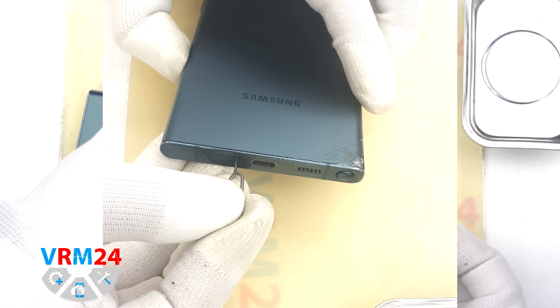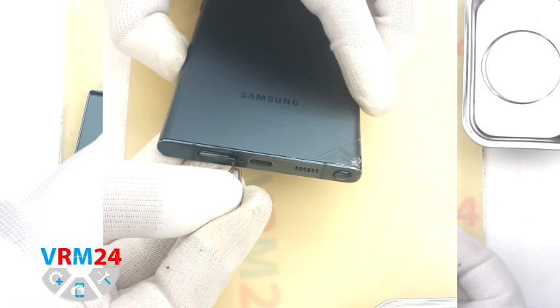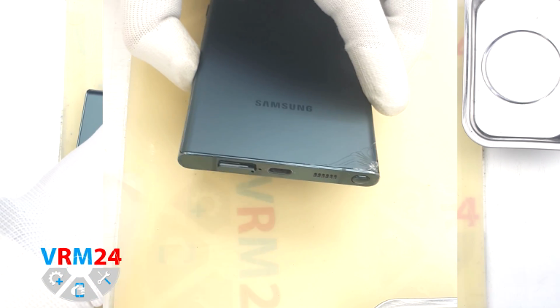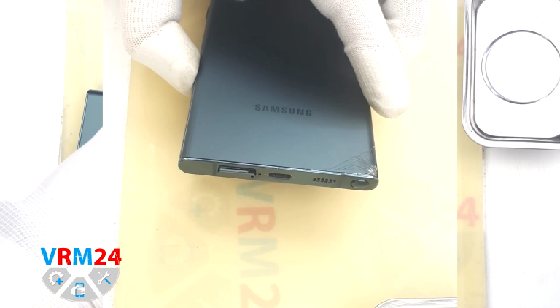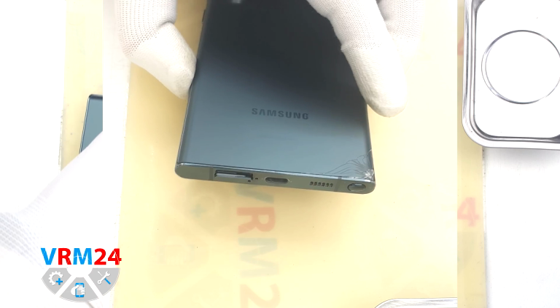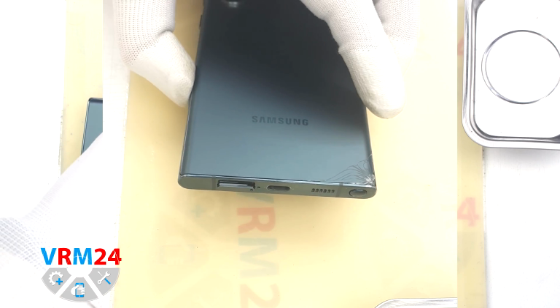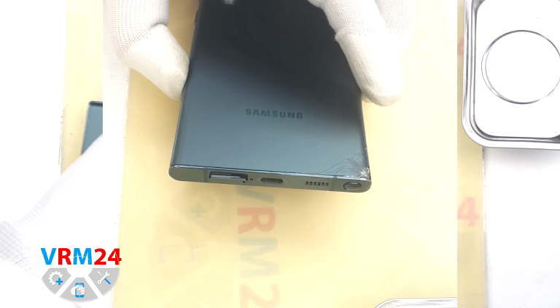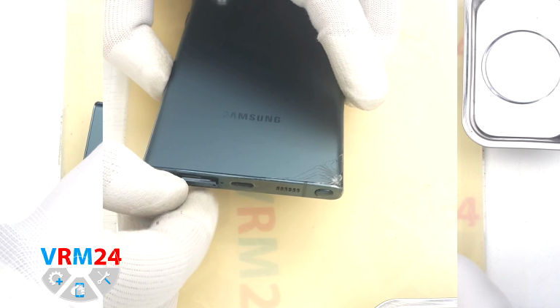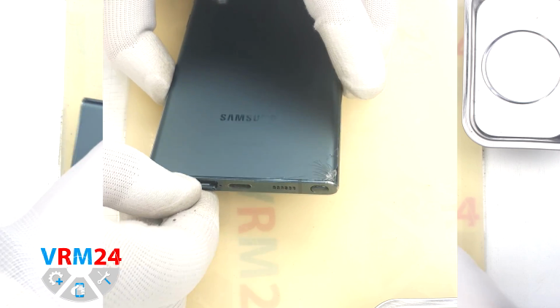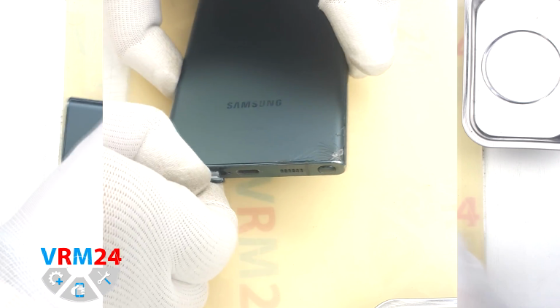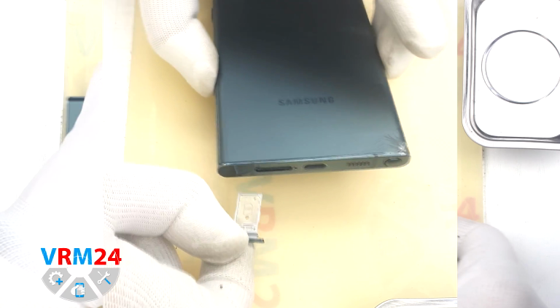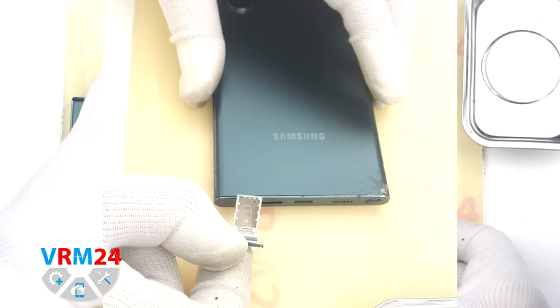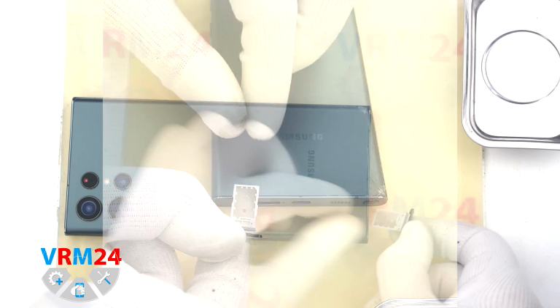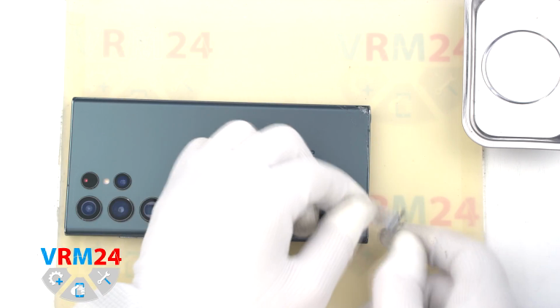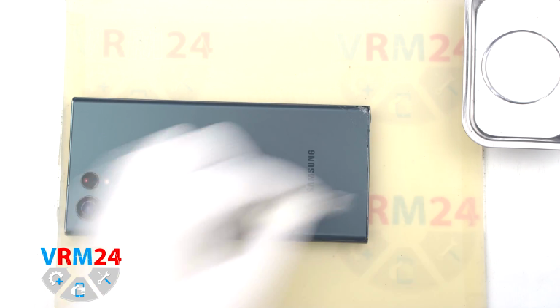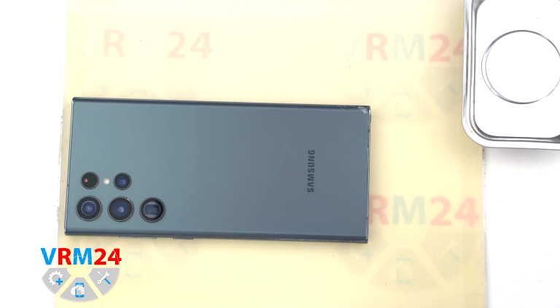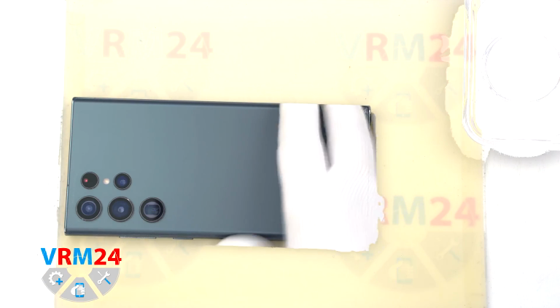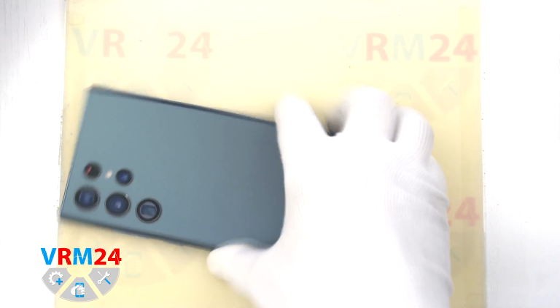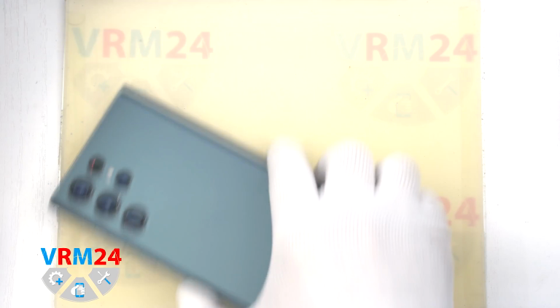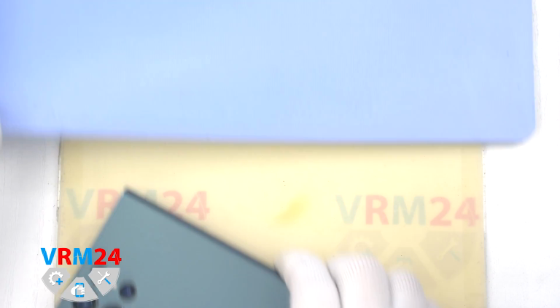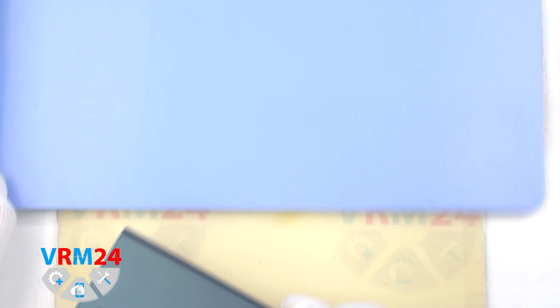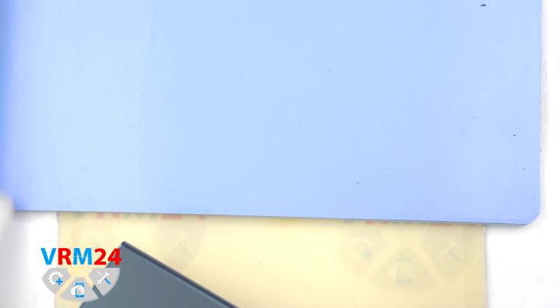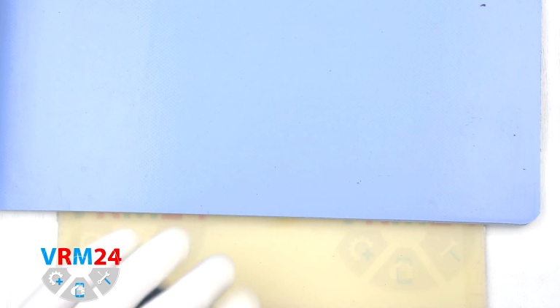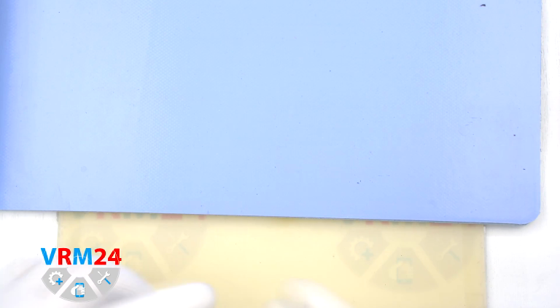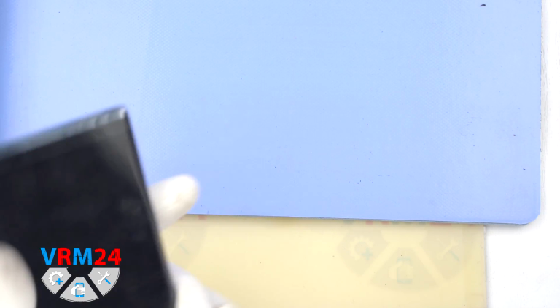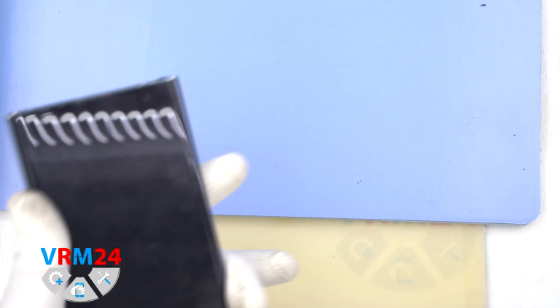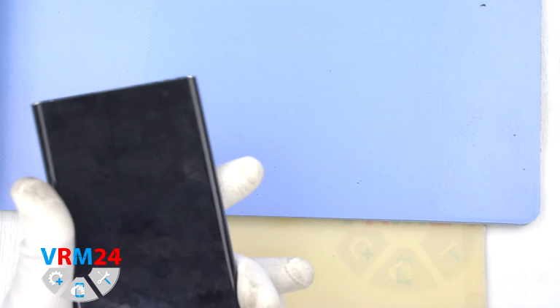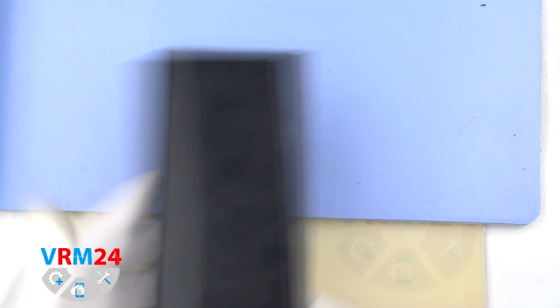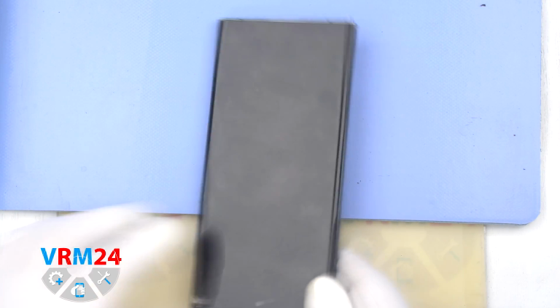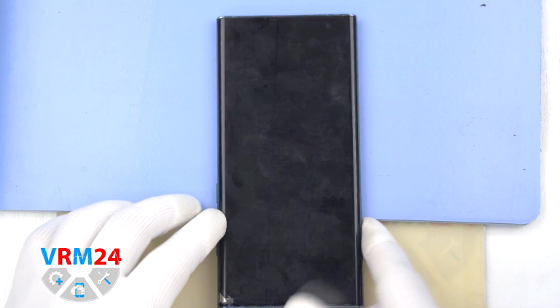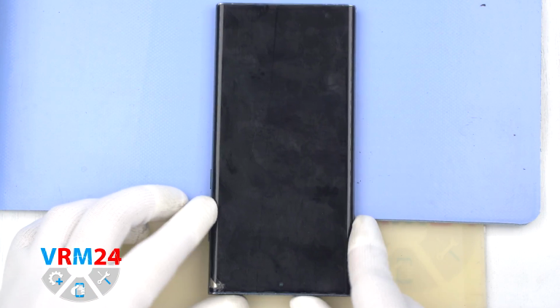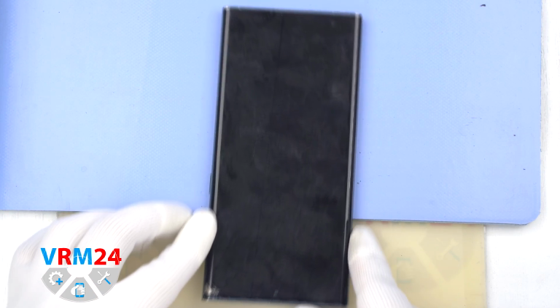First of all, we need to remove the cards tray. For this we take a special tool, insert it into the hole and push out the cards tray. By the way, it is located at the bottom.